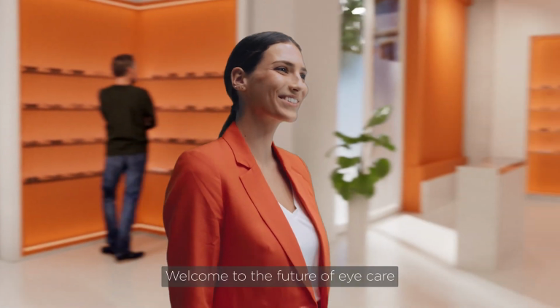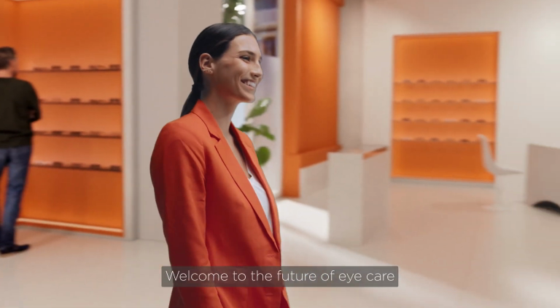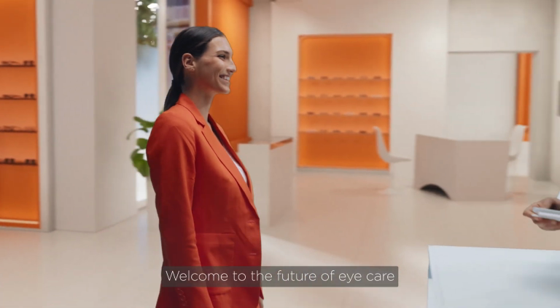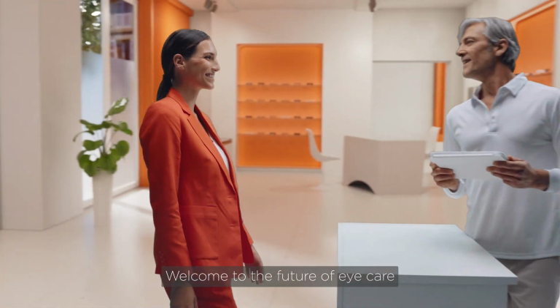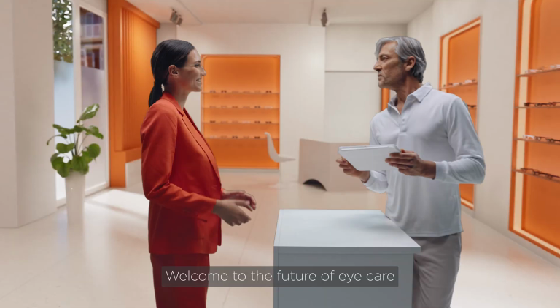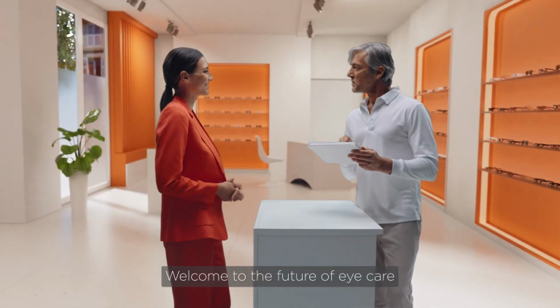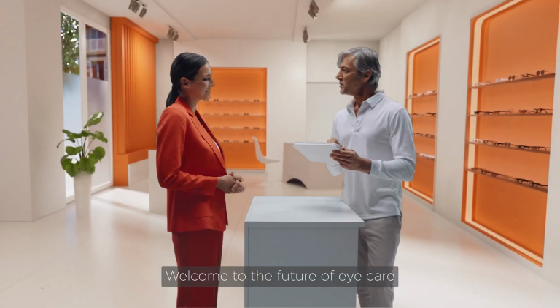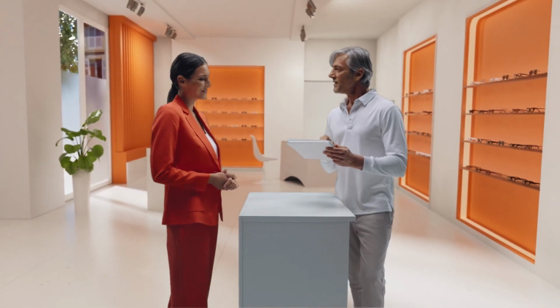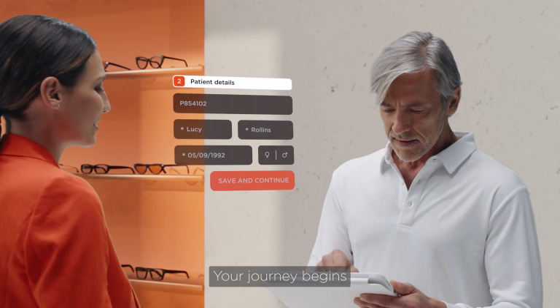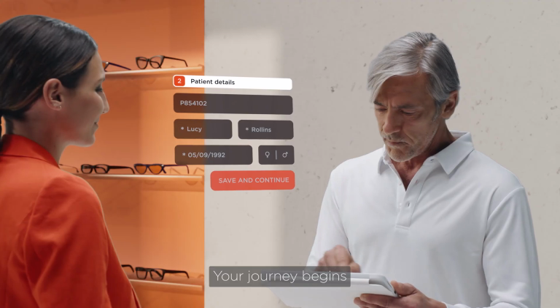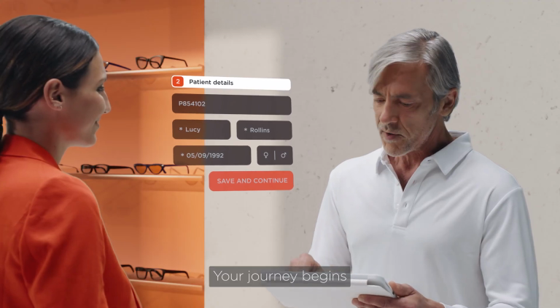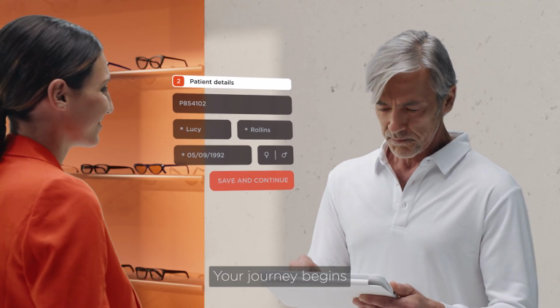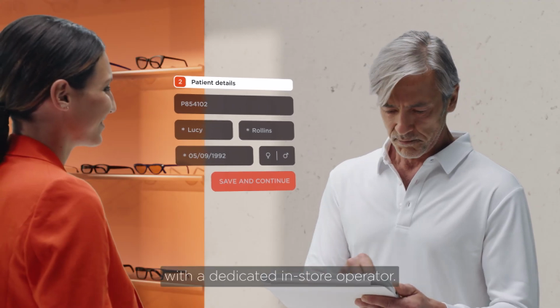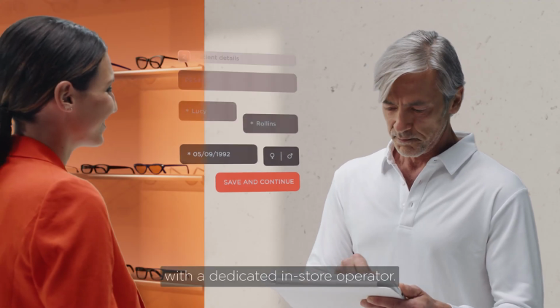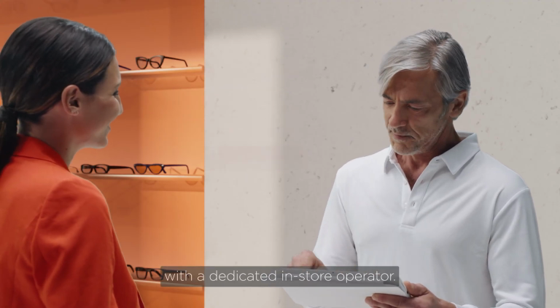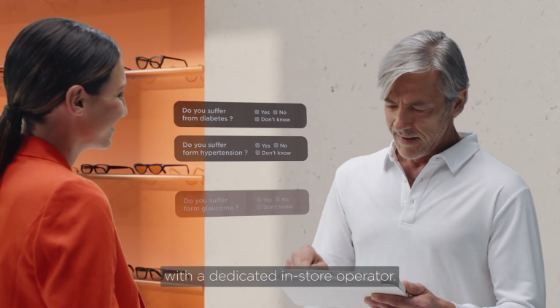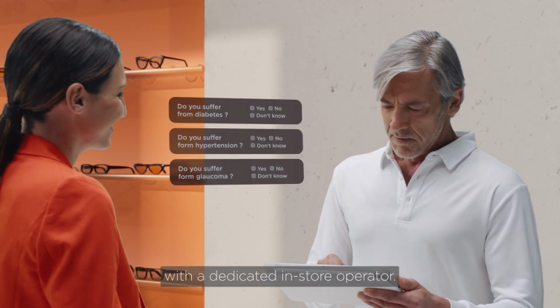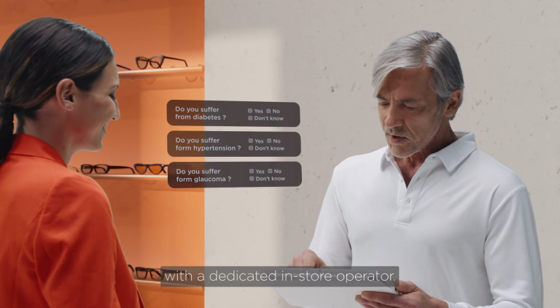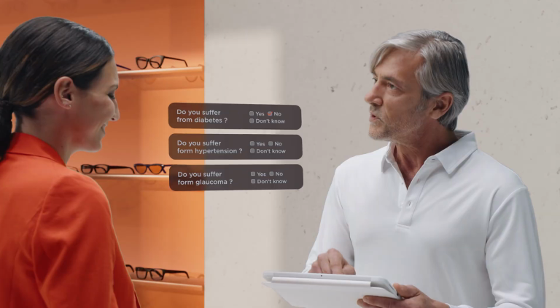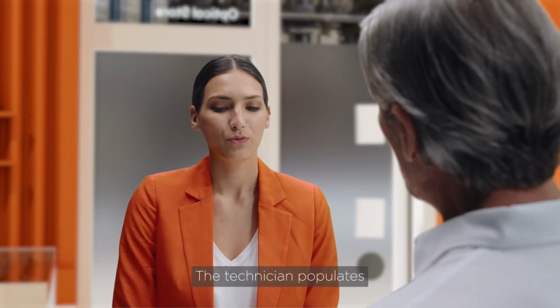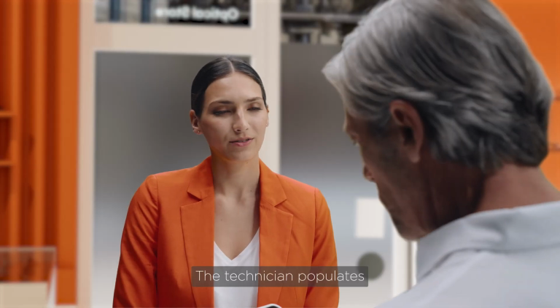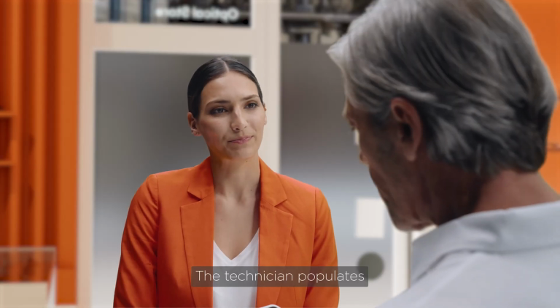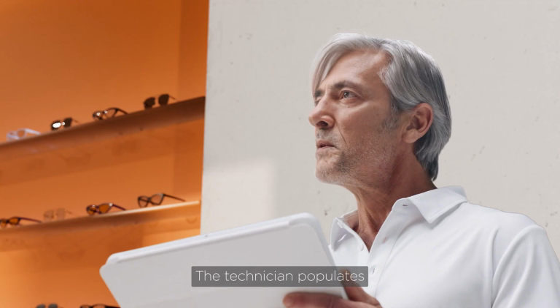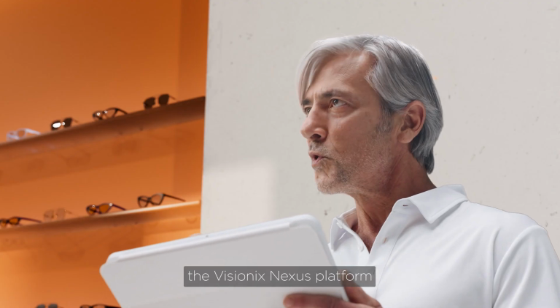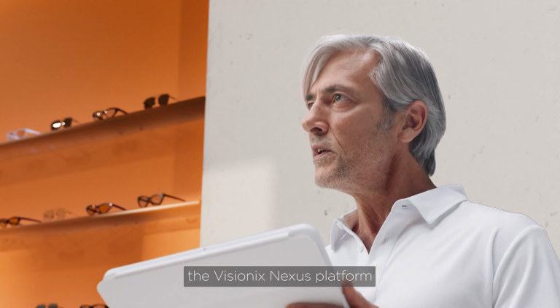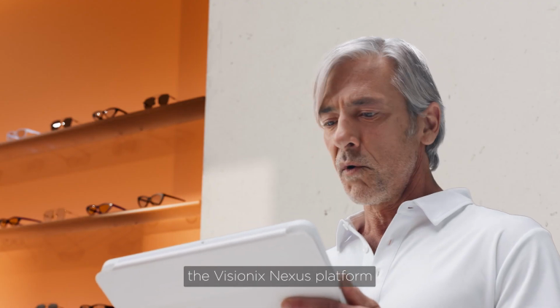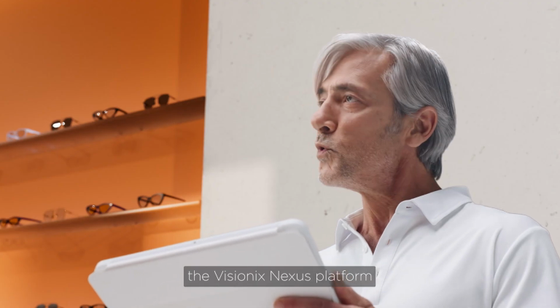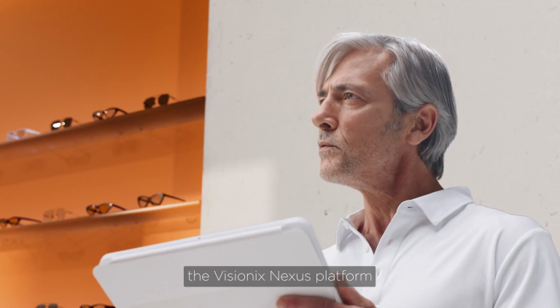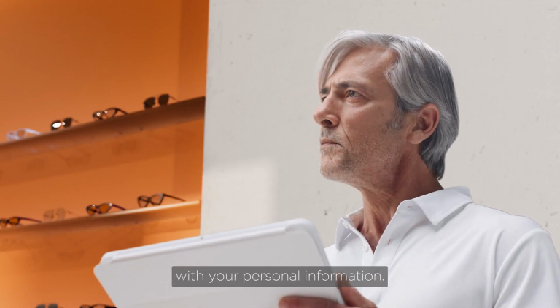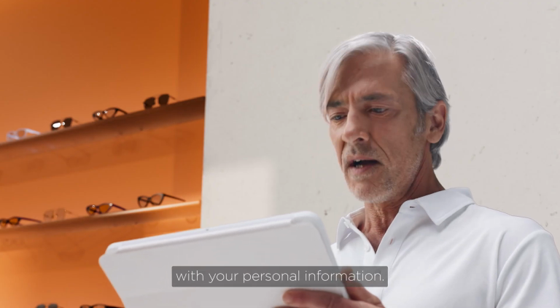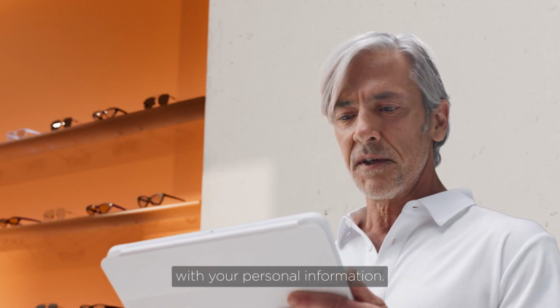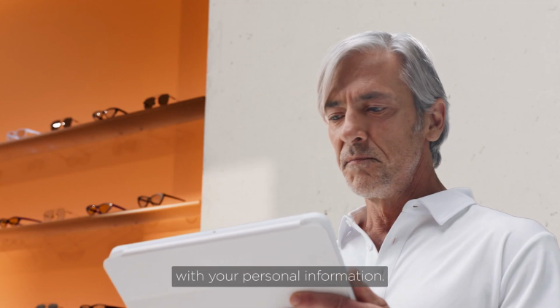Welcome to the future of eye care. Your journey begins with a dedicated in-store operator. The technician populates the VisionX Nexus platform with your personal information.